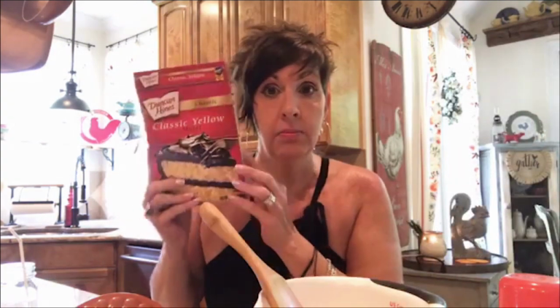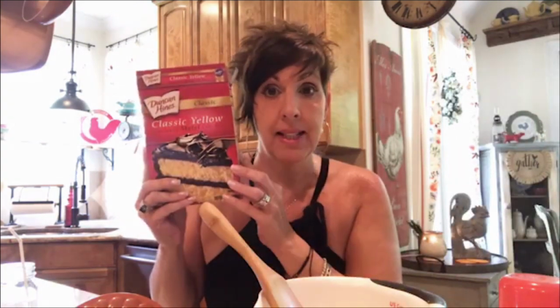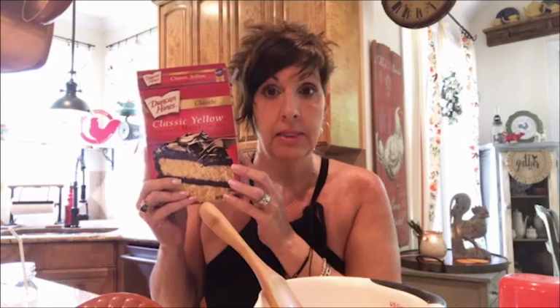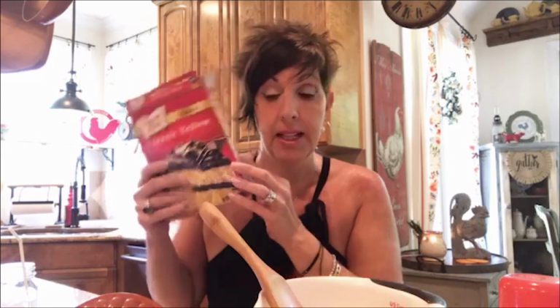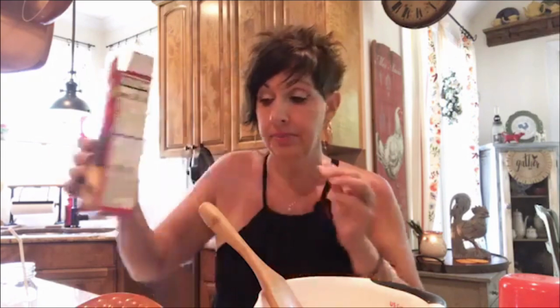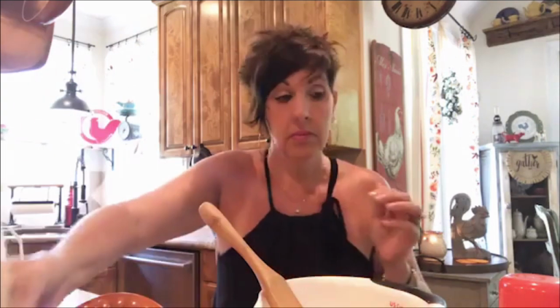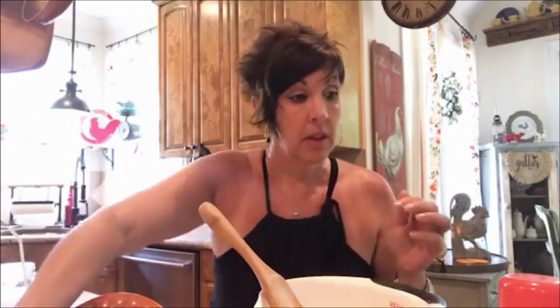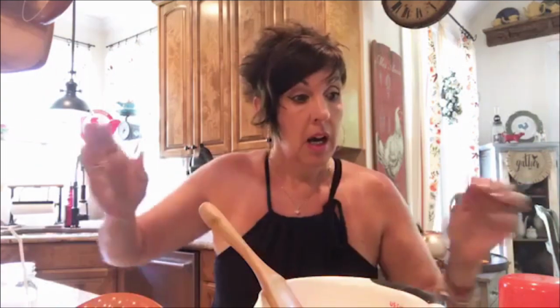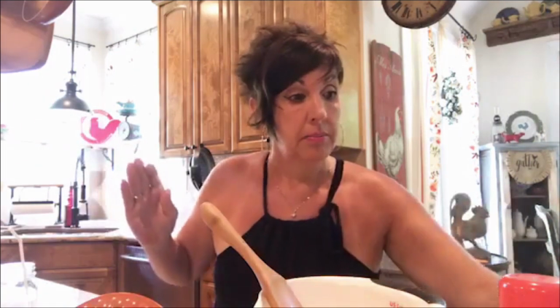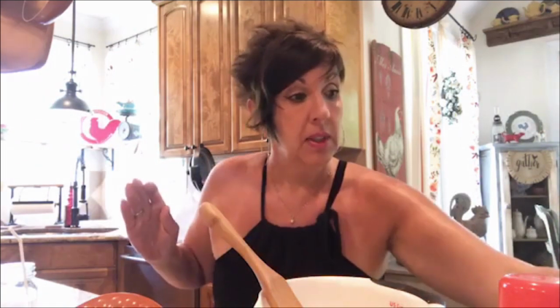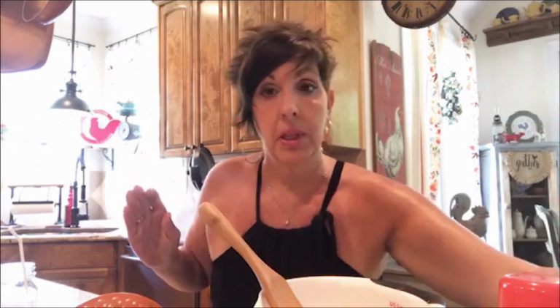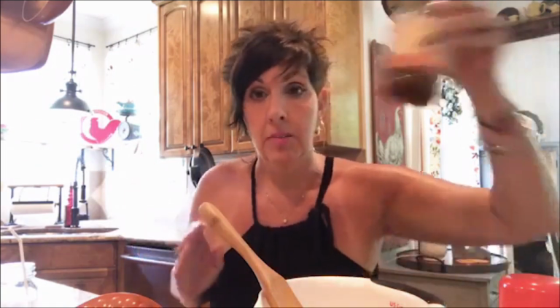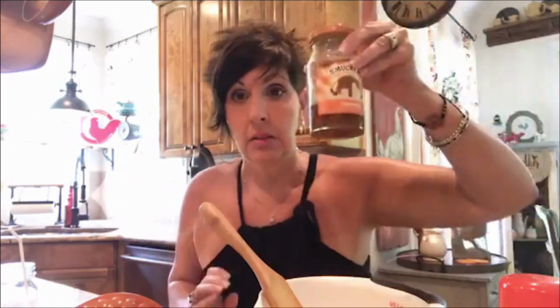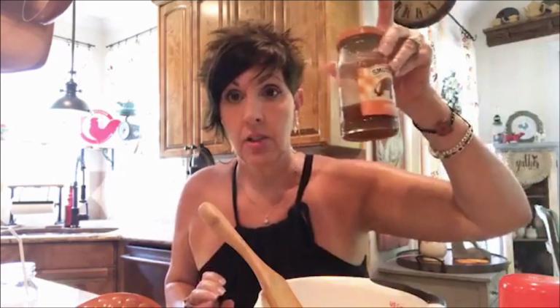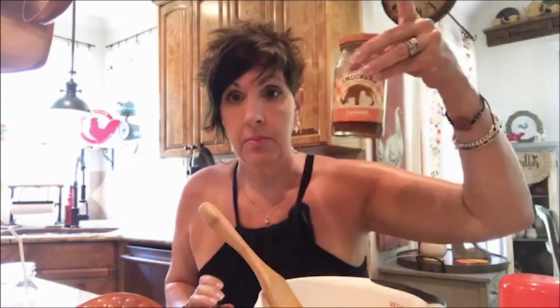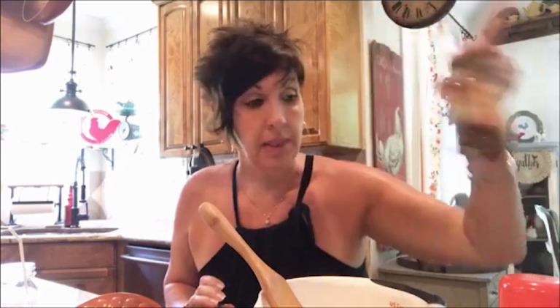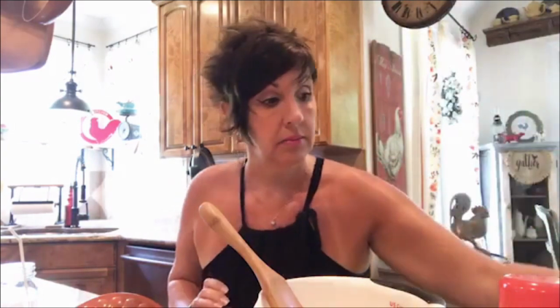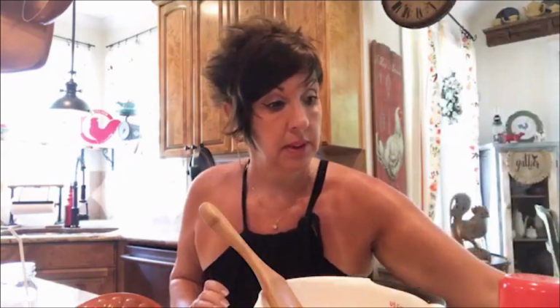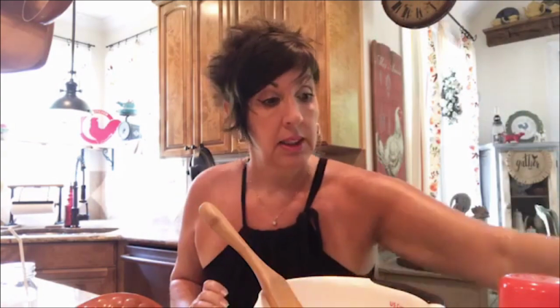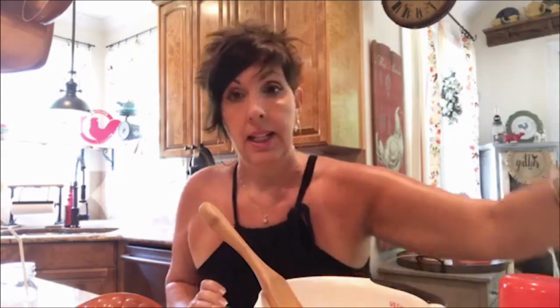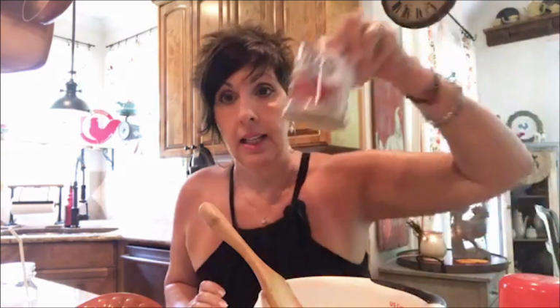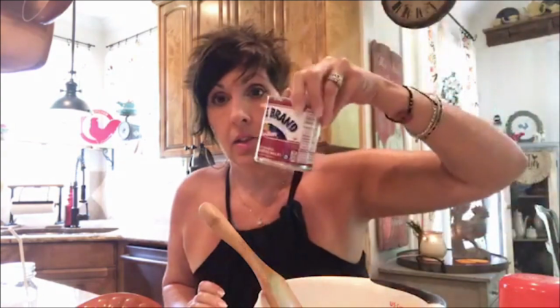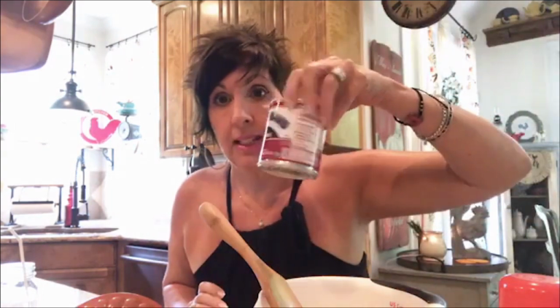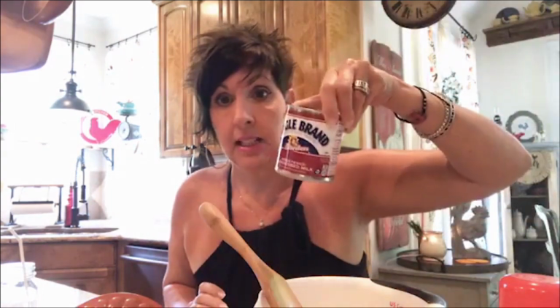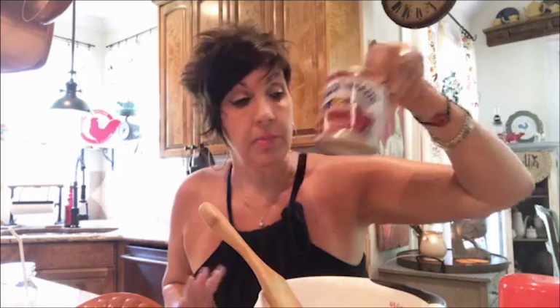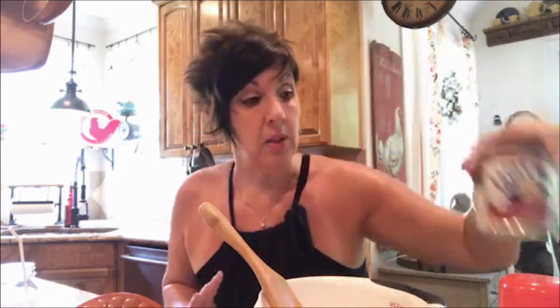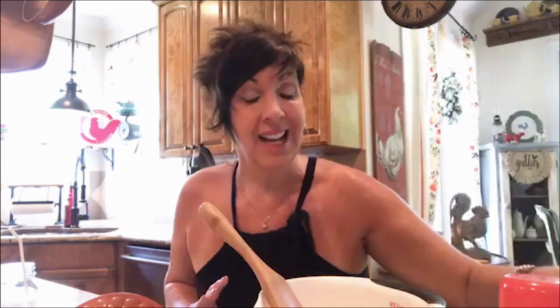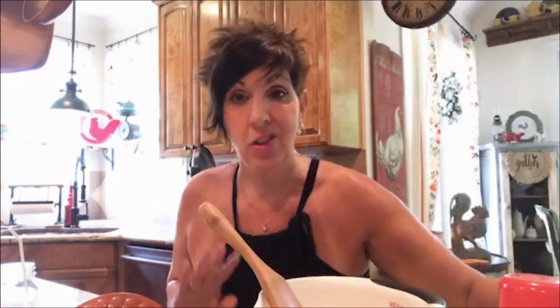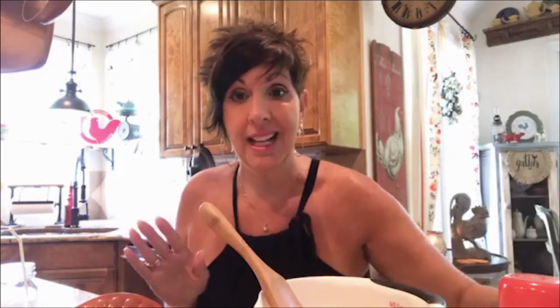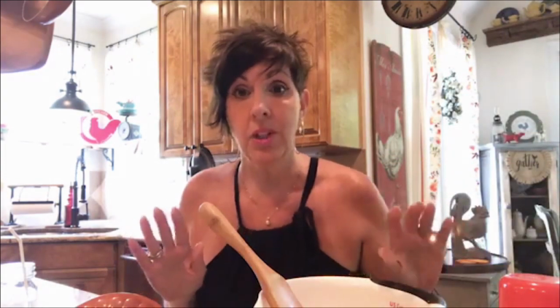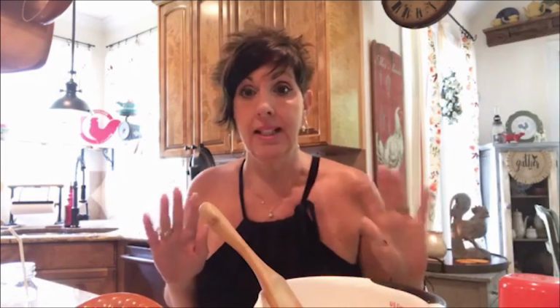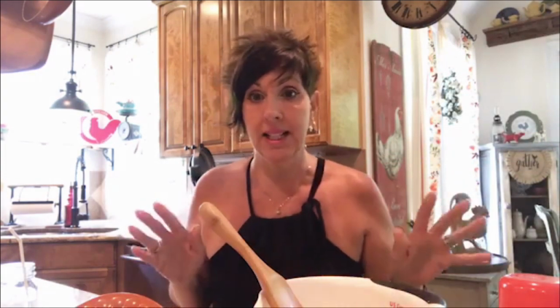All you need for this cake is a yellow basic cake mix, some caramel ice cream topping, and a little sweetened condensed milk — but that goes on last. Right now all we're doing is mixing the cake.